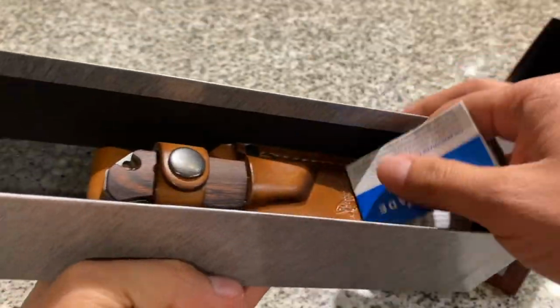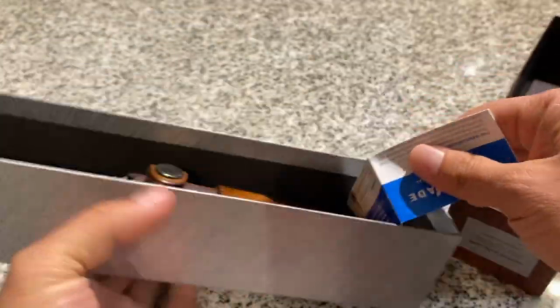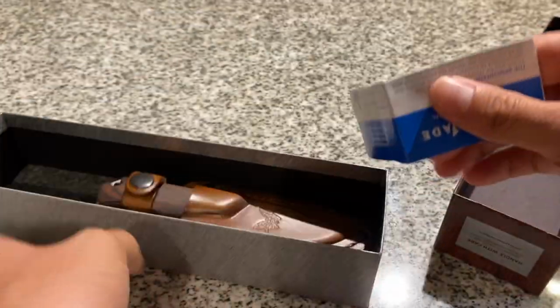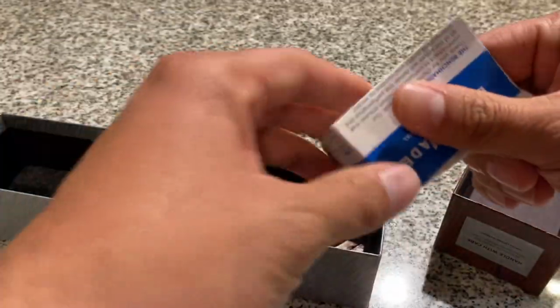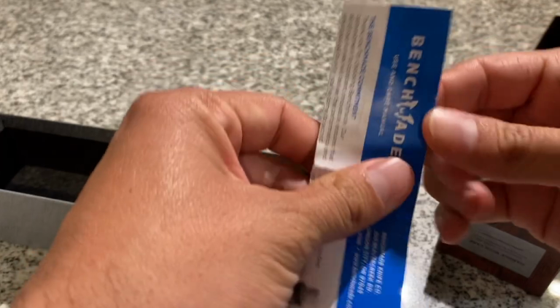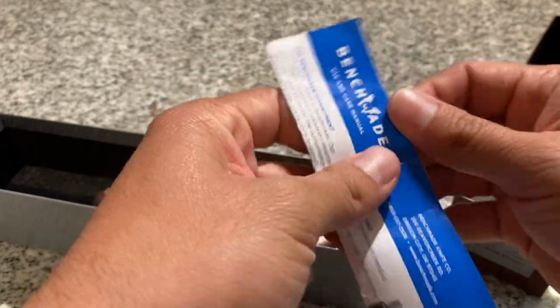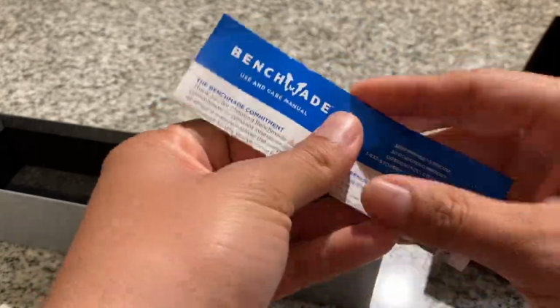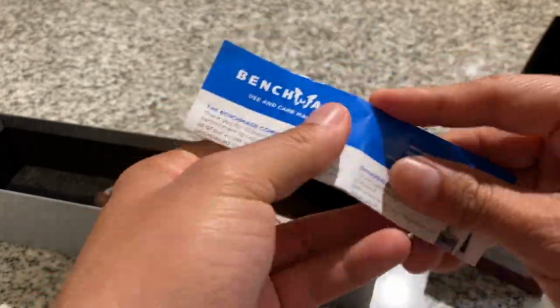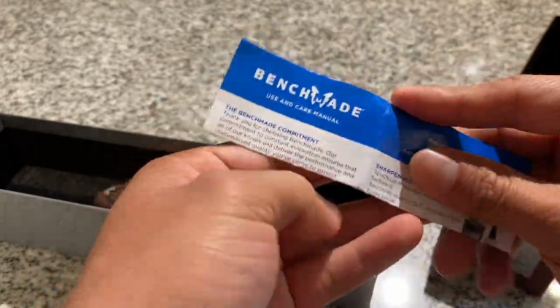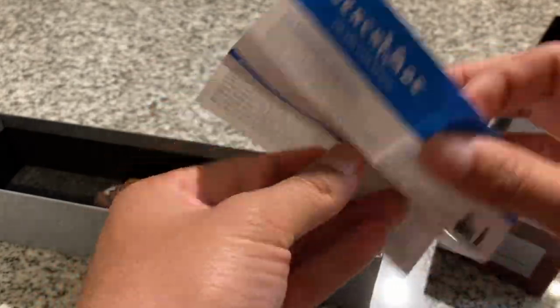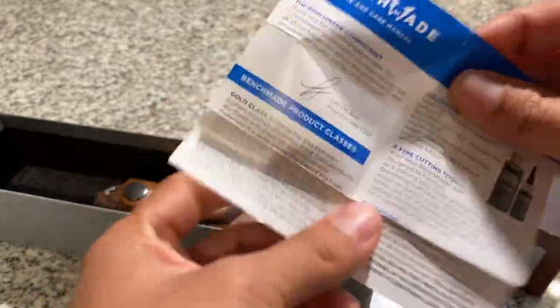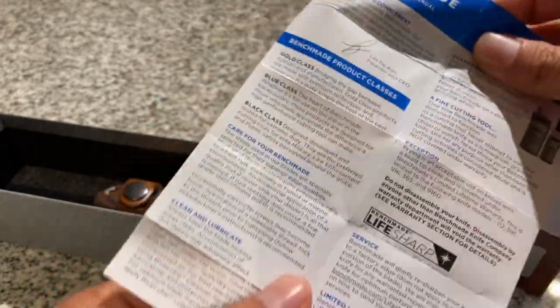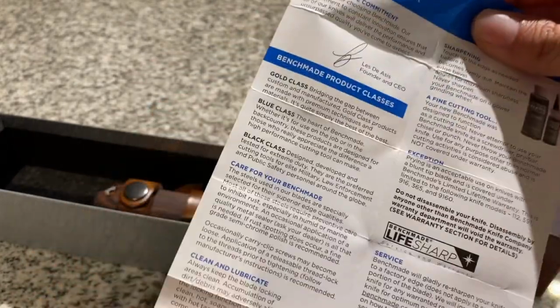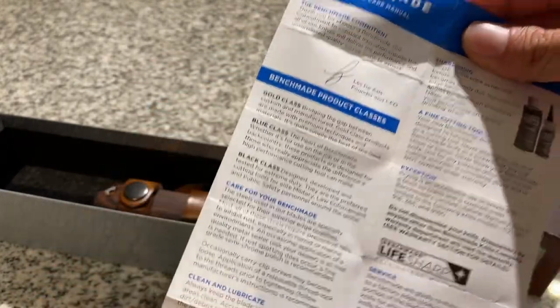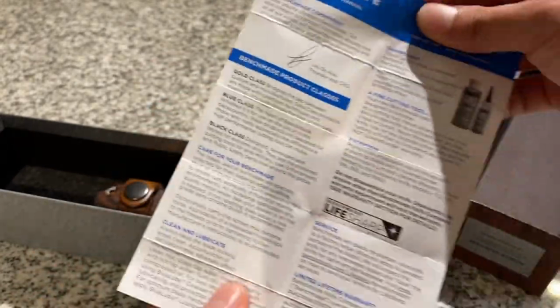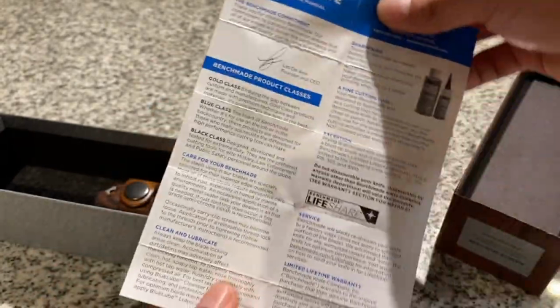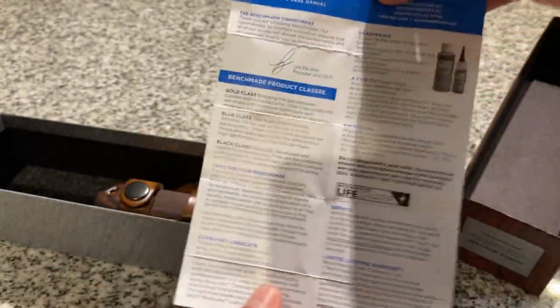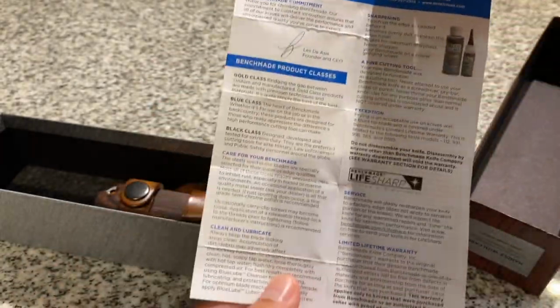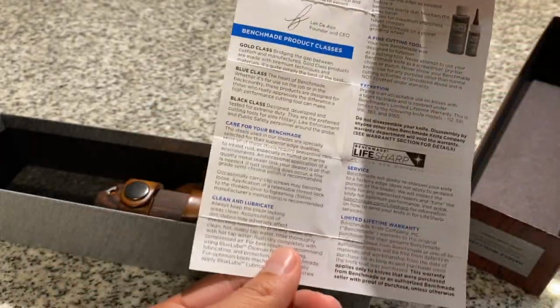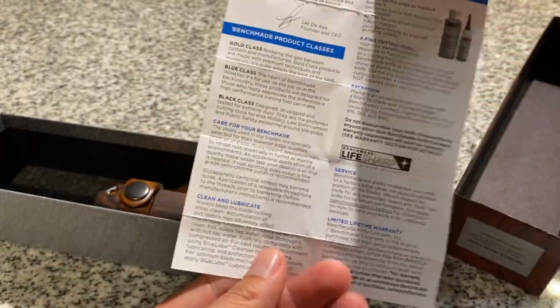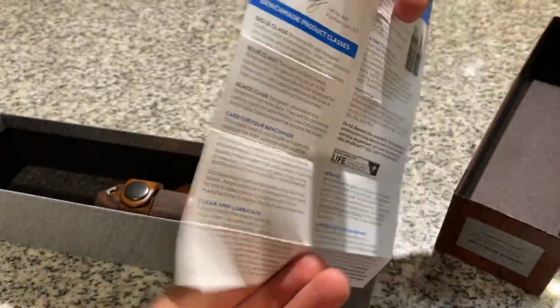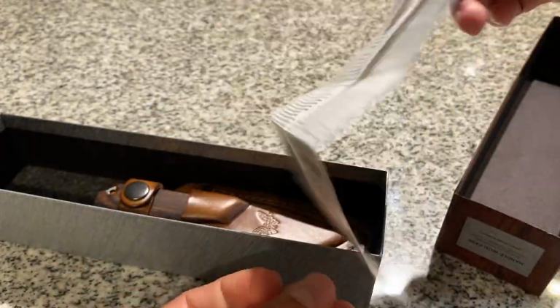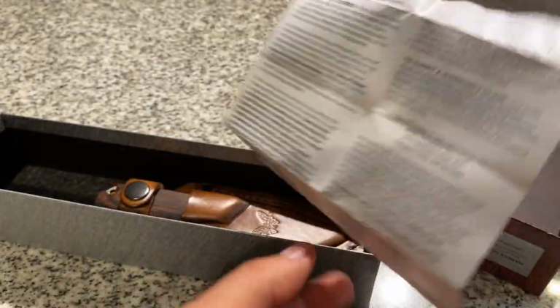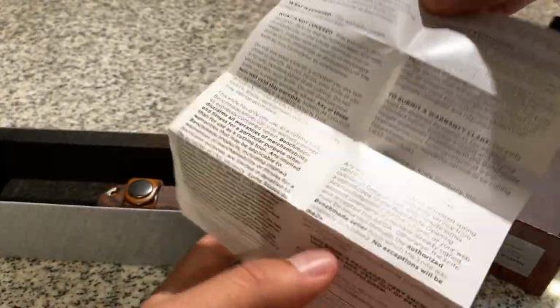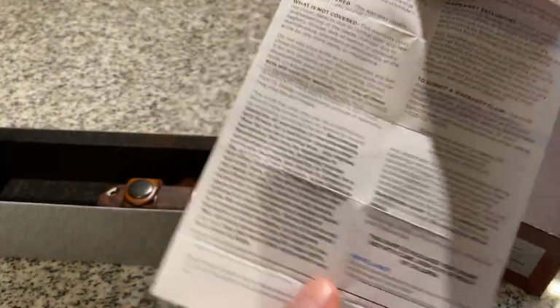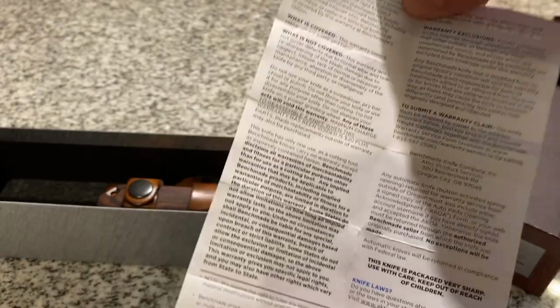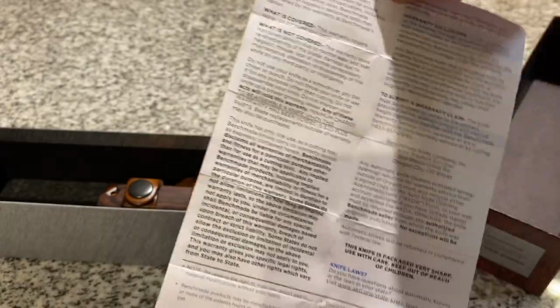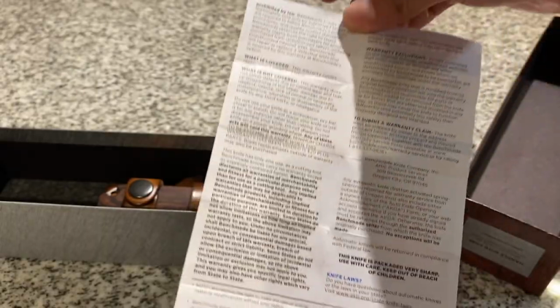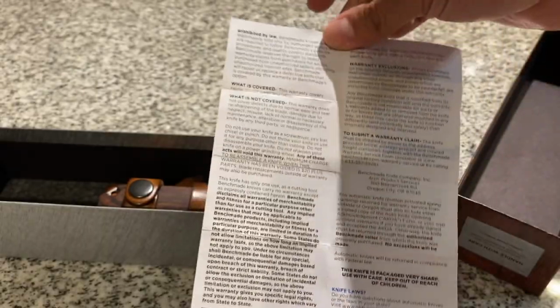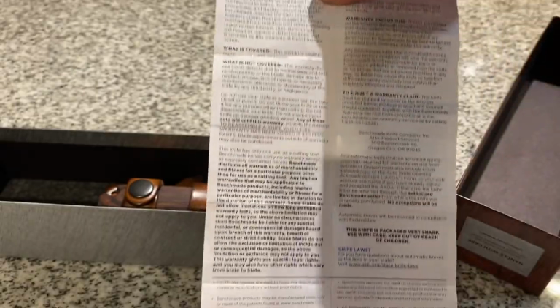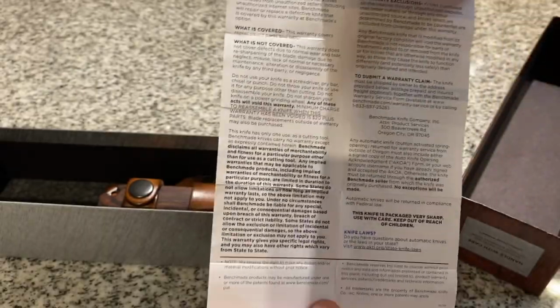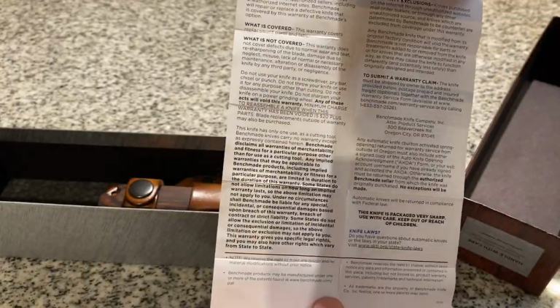It comes with this owner's manual. Here's the front. Here's the back.